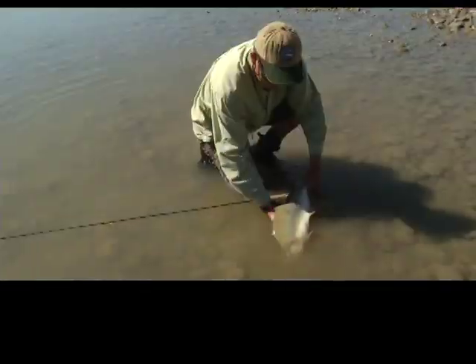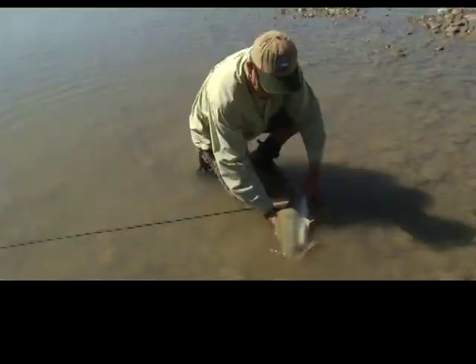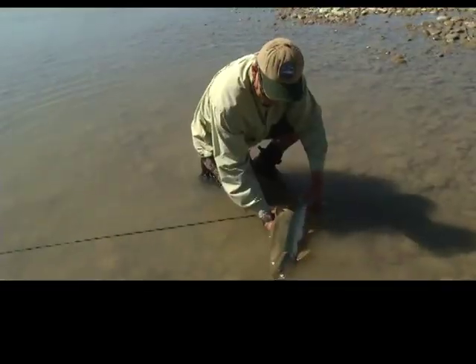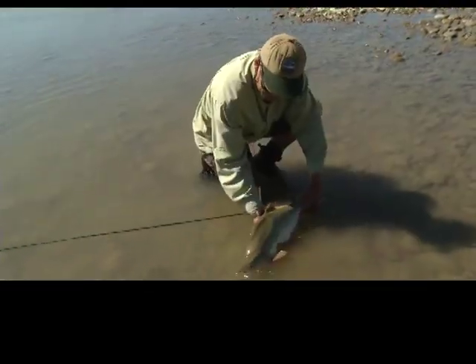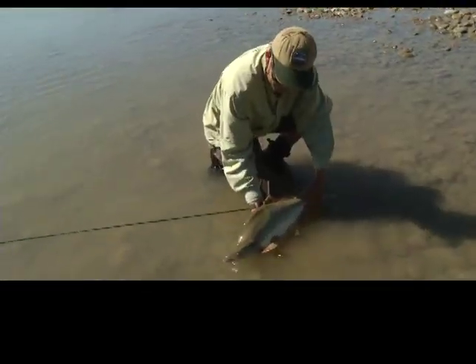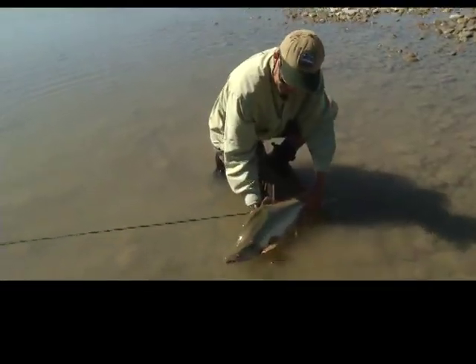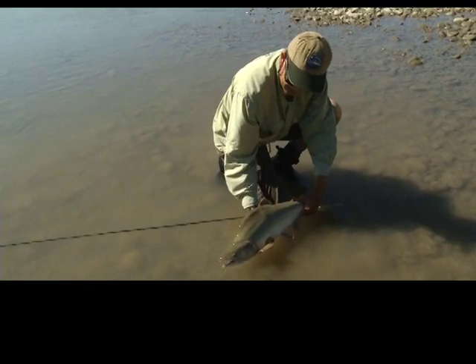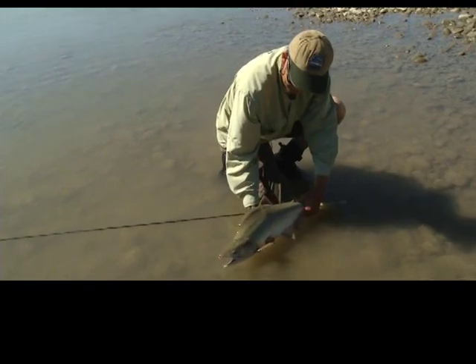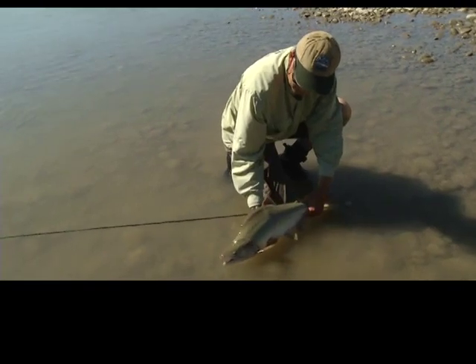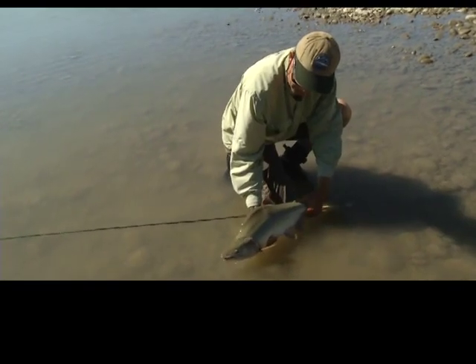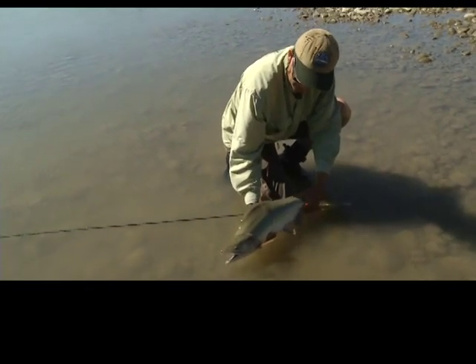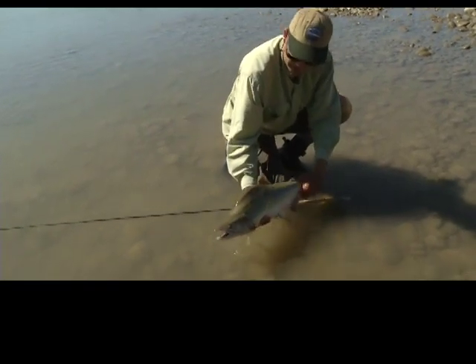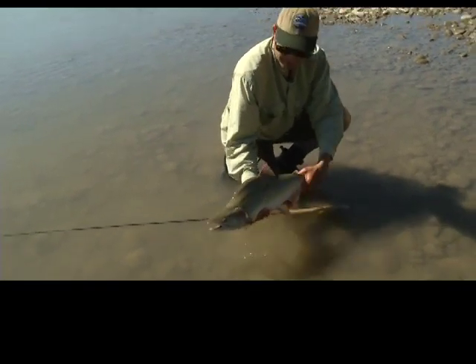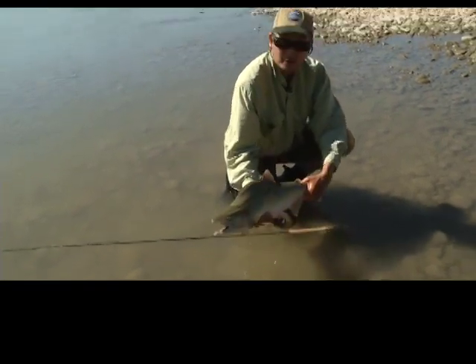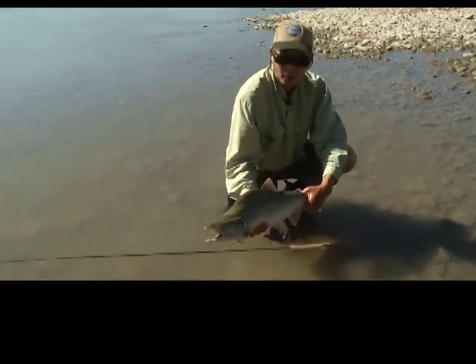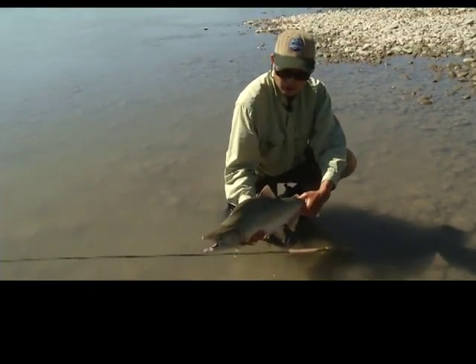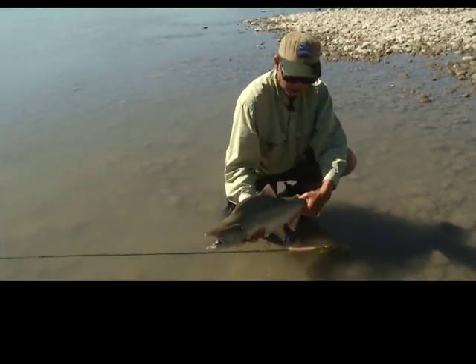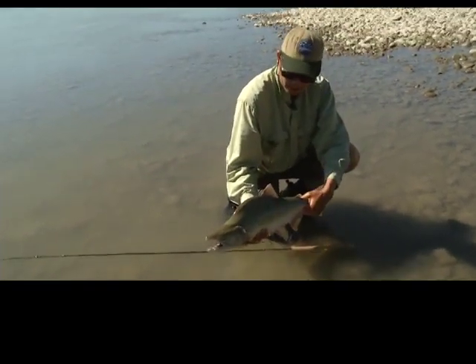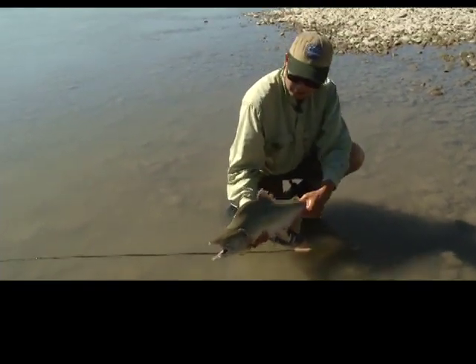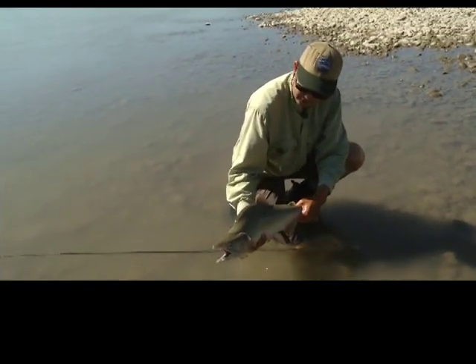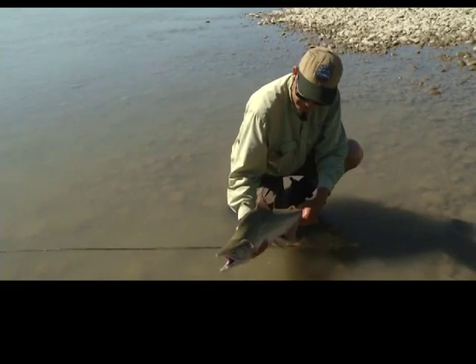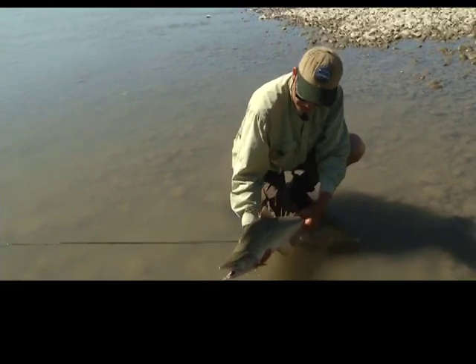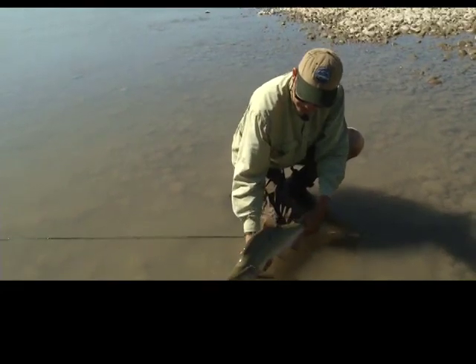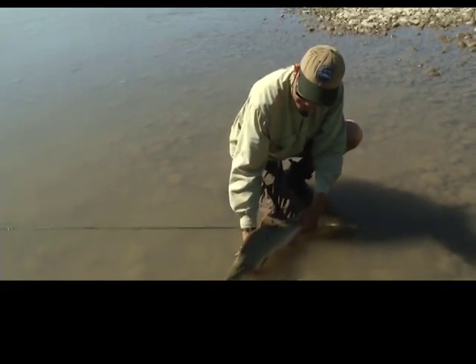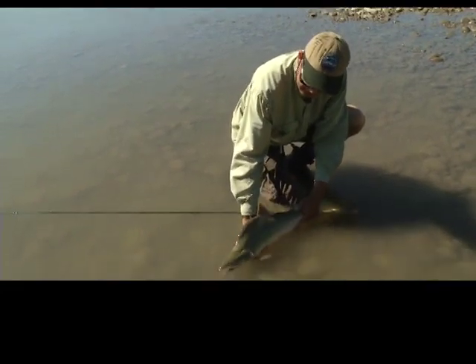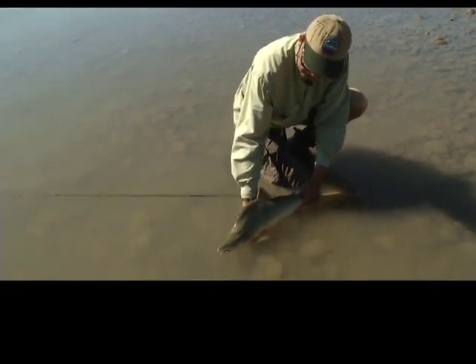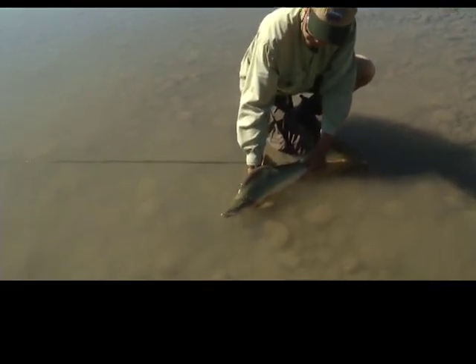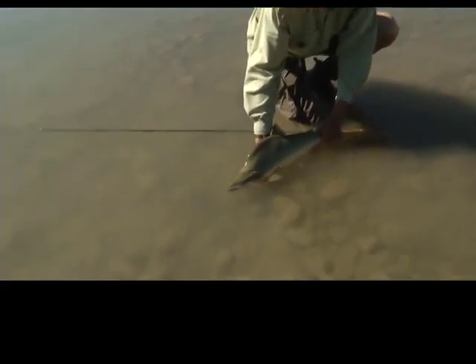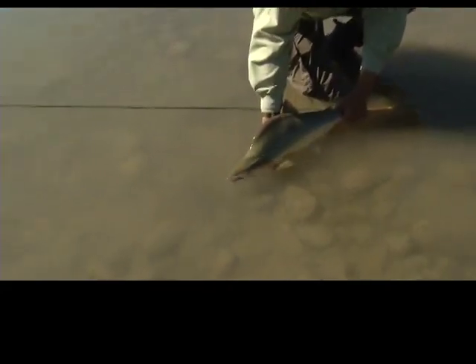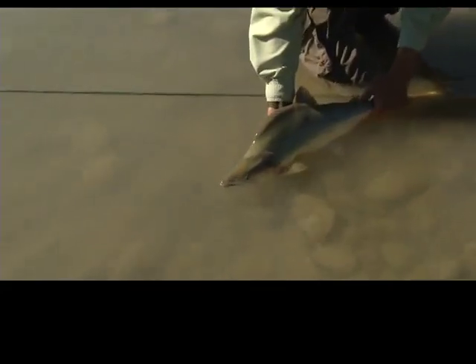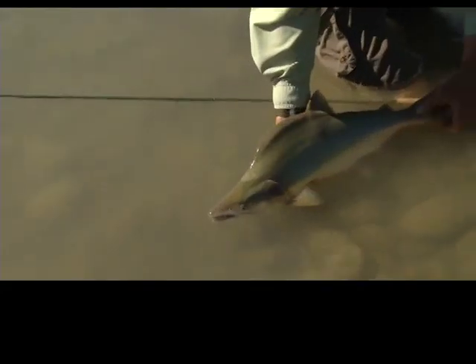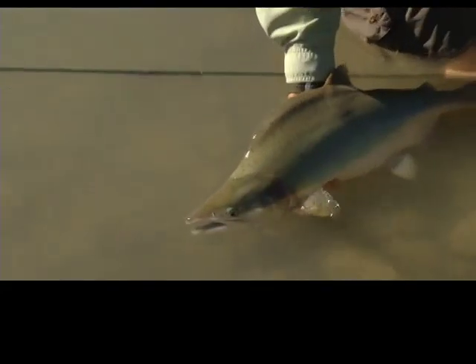Big salmon — they get quite the hump on their back. As Nick said, that's why they call them humpies. But great sport. I'm worn out catching this guy. Let him go. Great fun for the whole family.